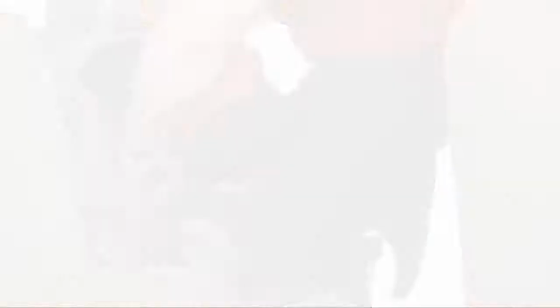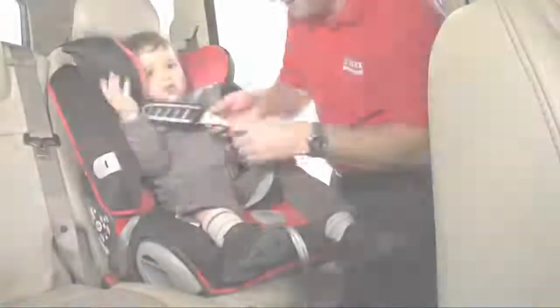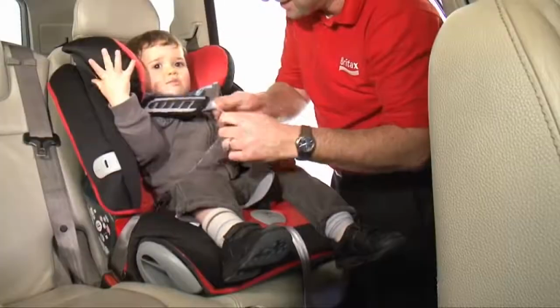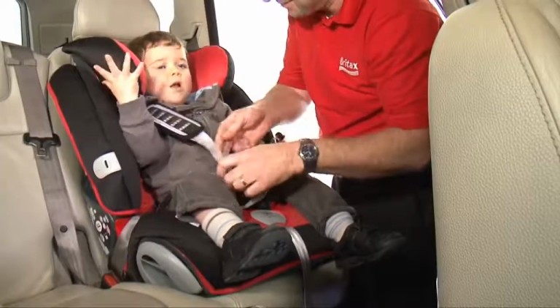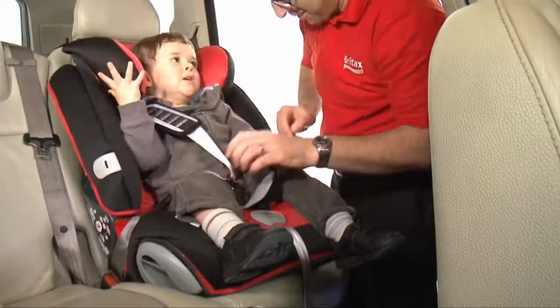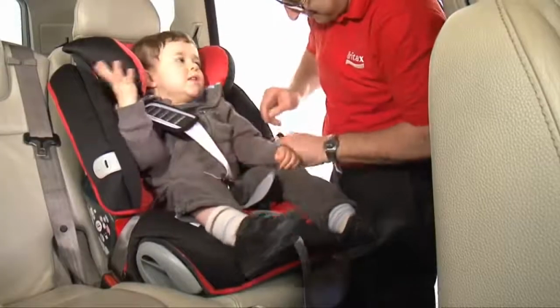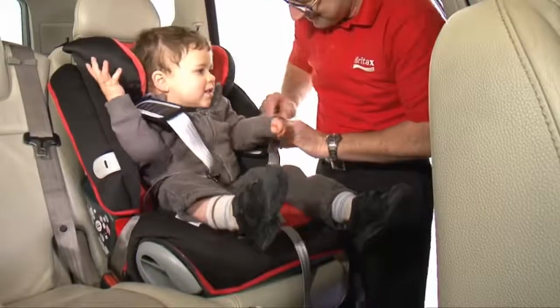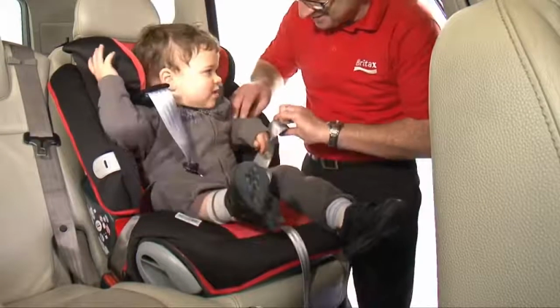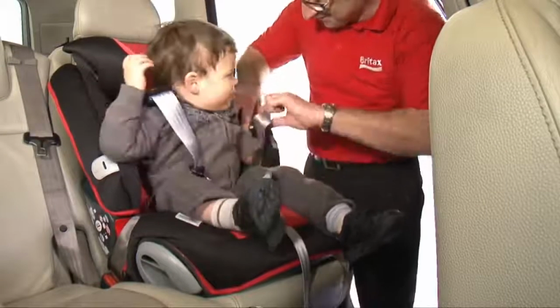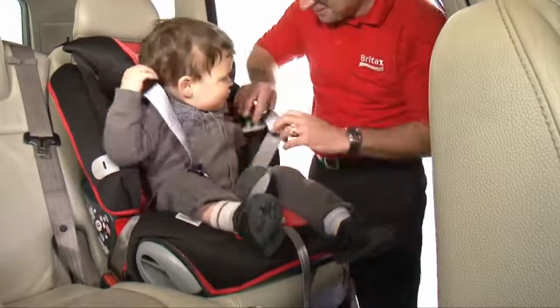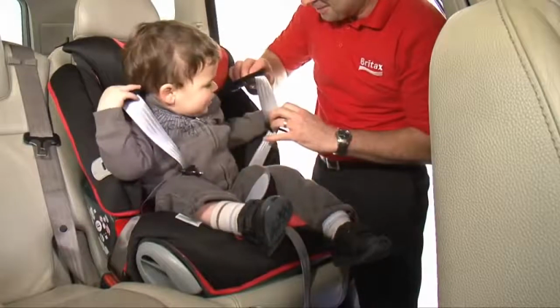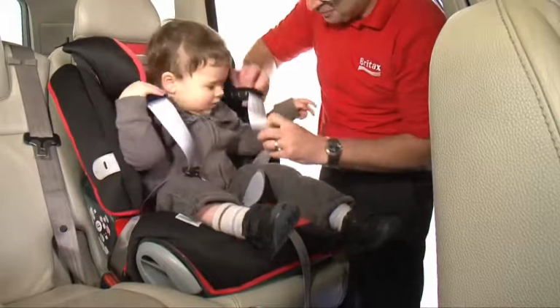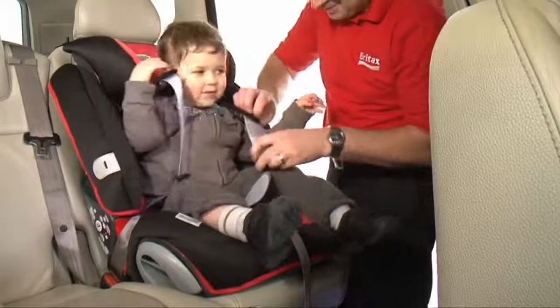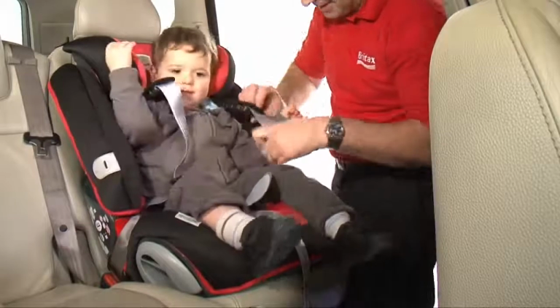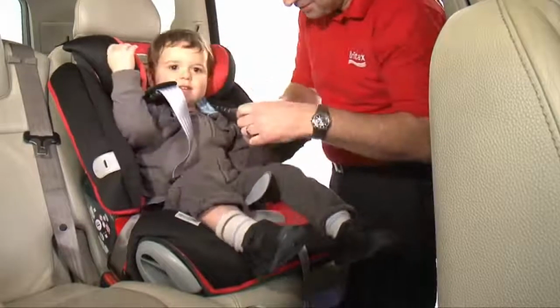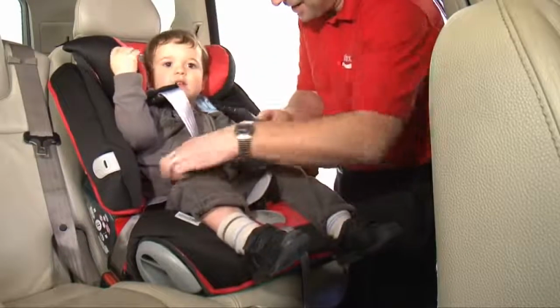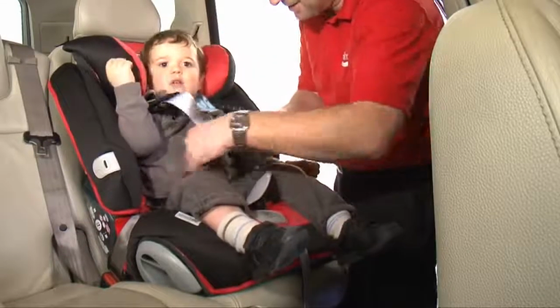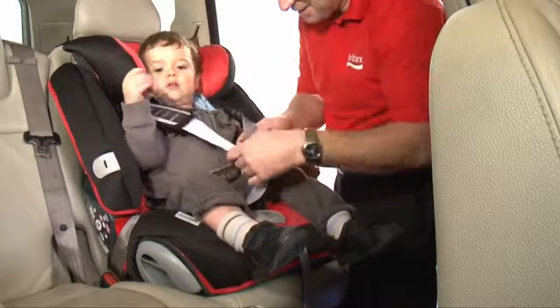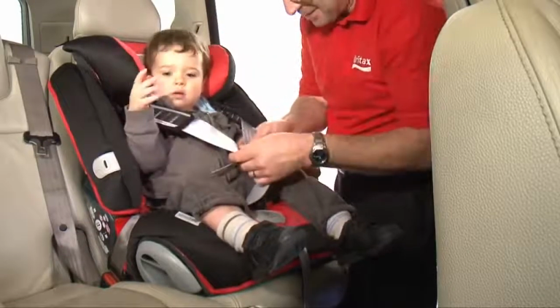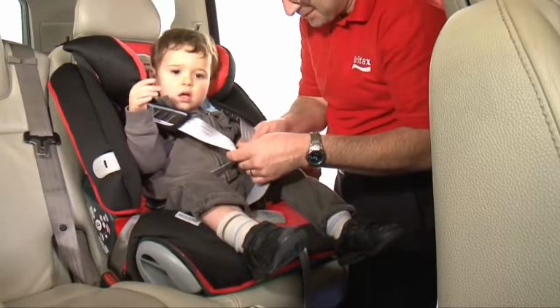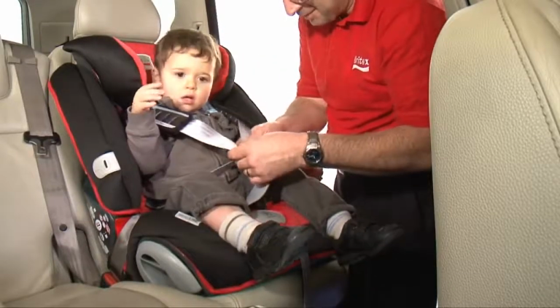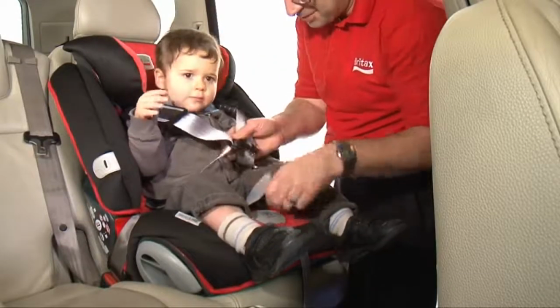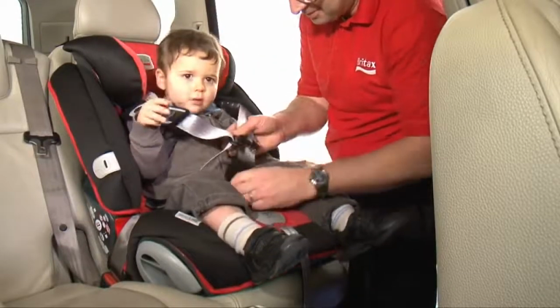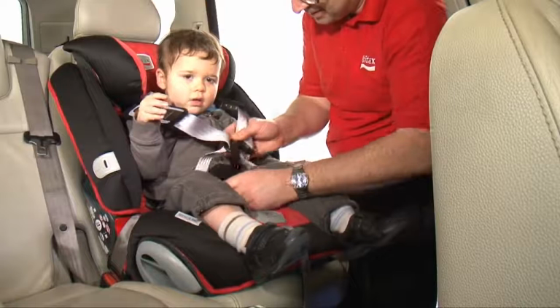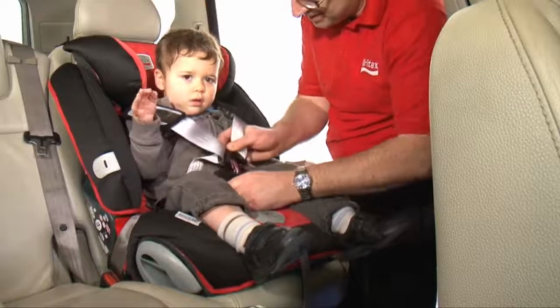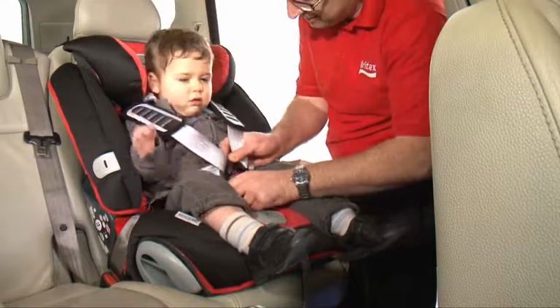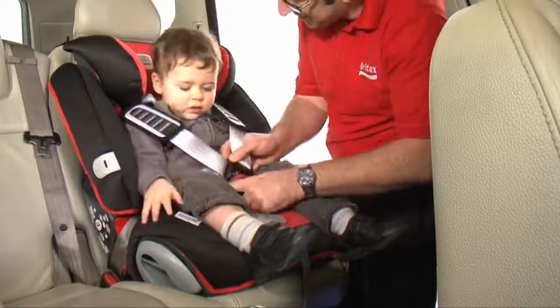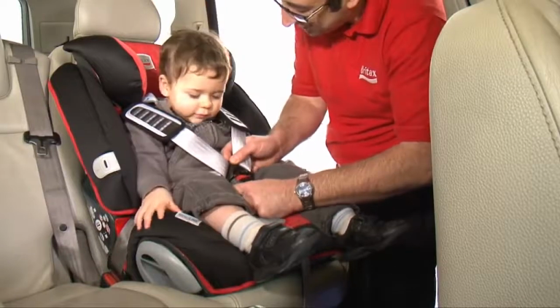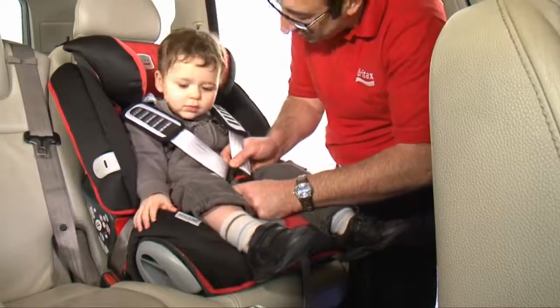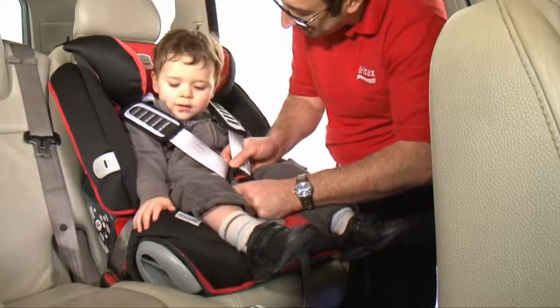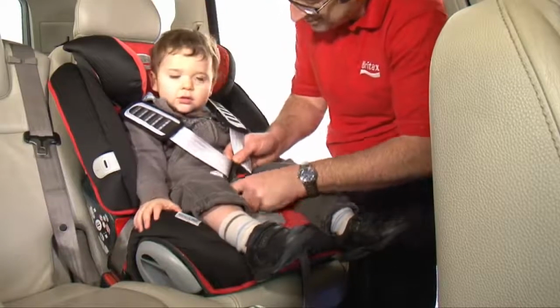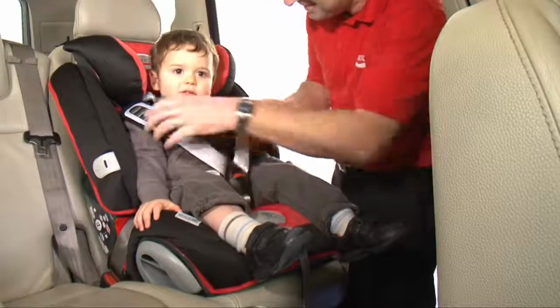When in use, place your child's arms through the shoulder straps and bring the two buckle tongues together so that they interlock. Fasten the two buckle tongues firmly into the buckle until you hear a click.